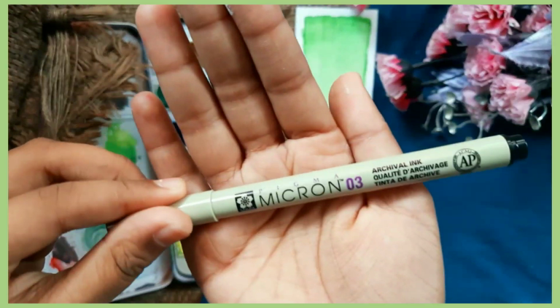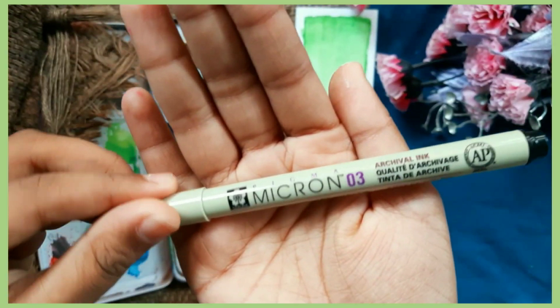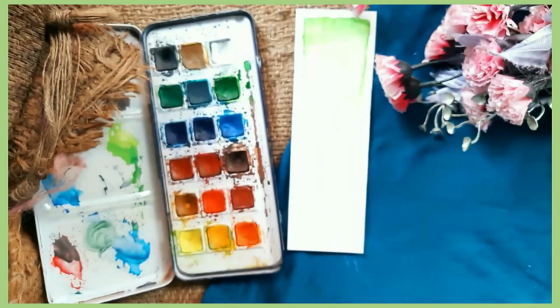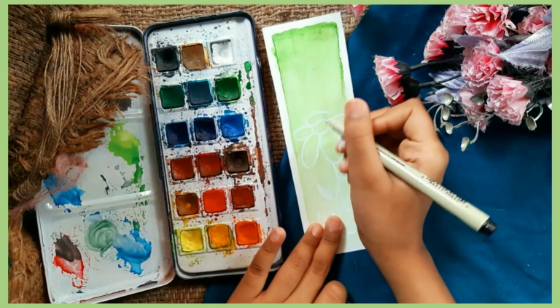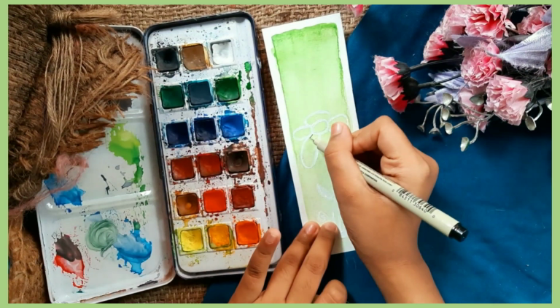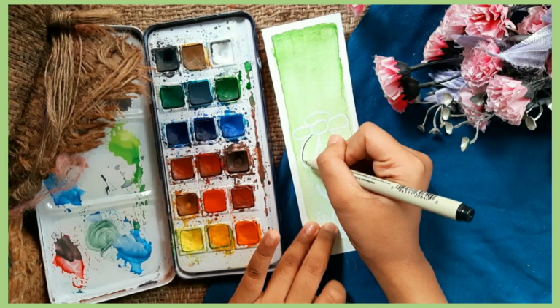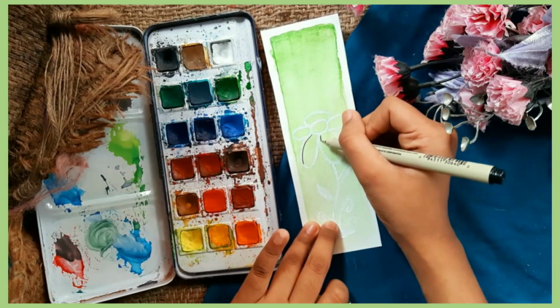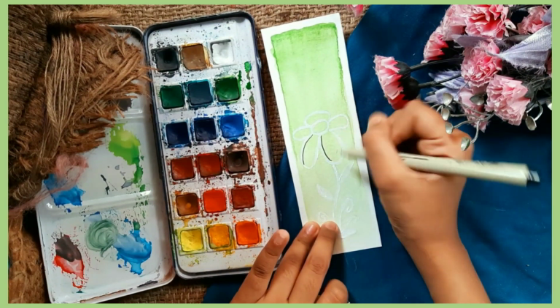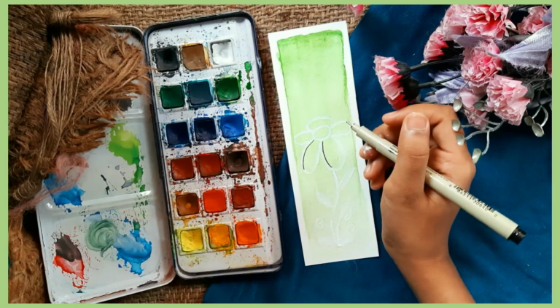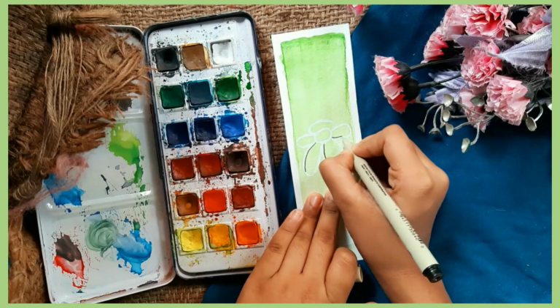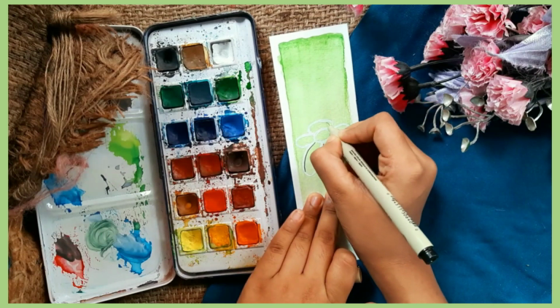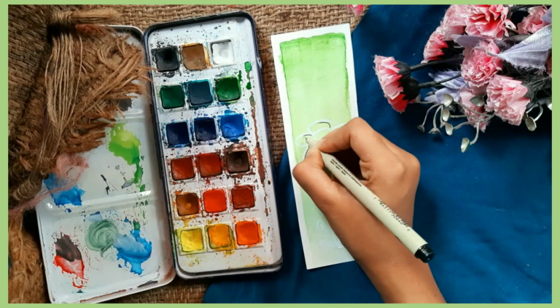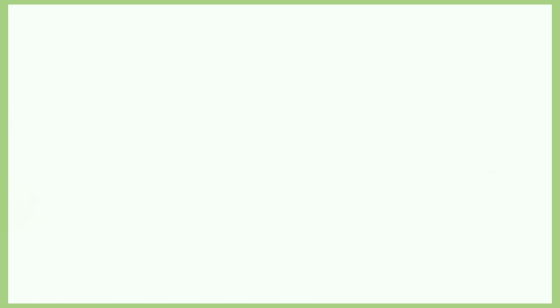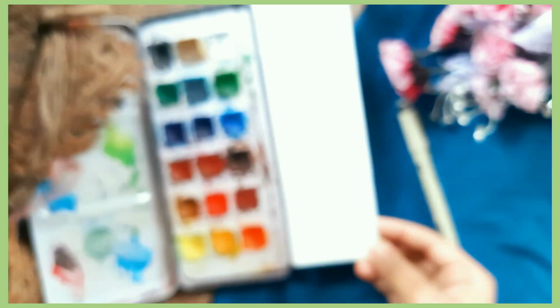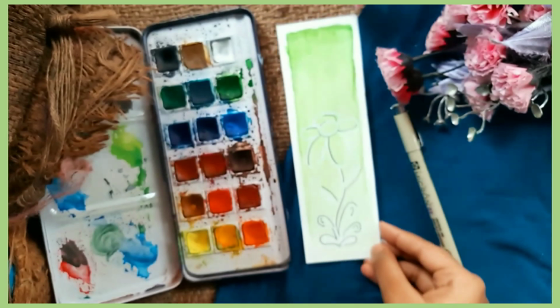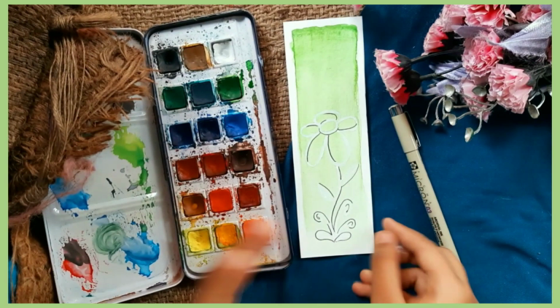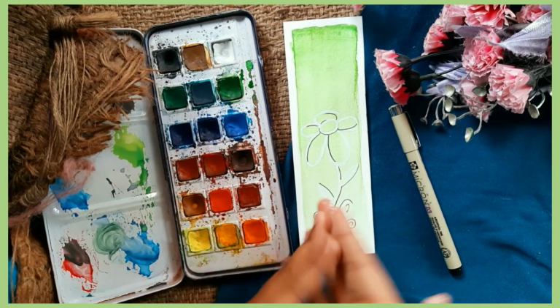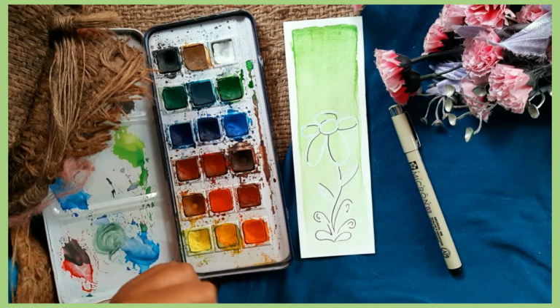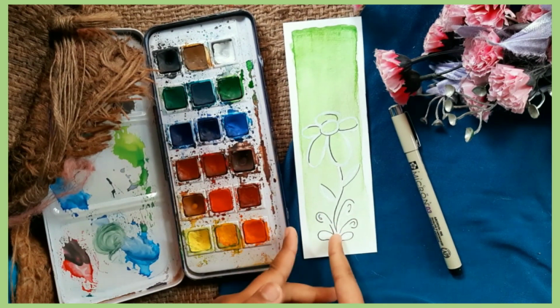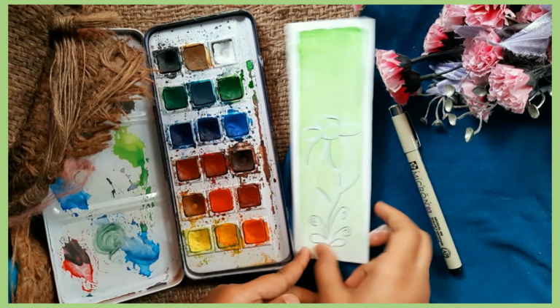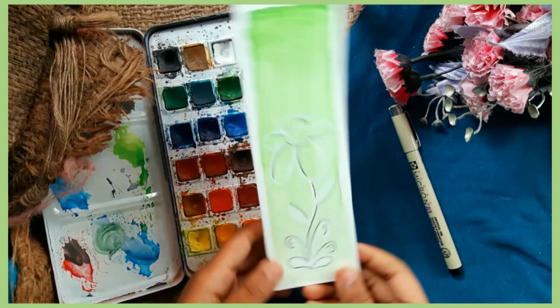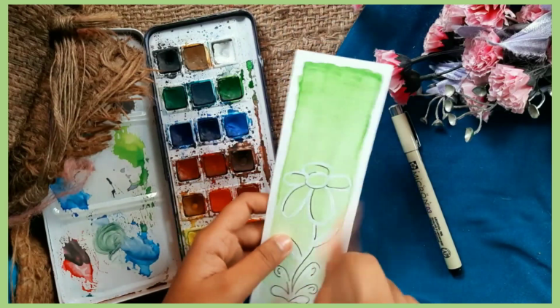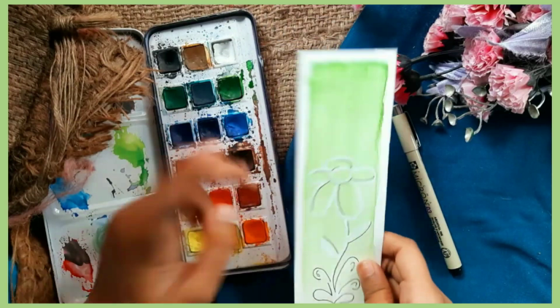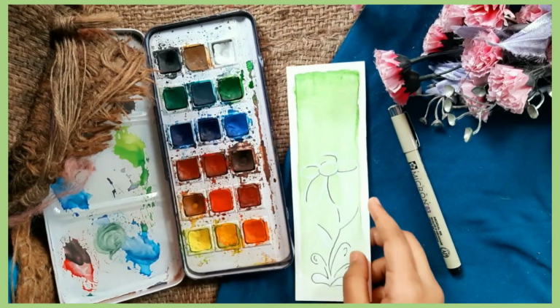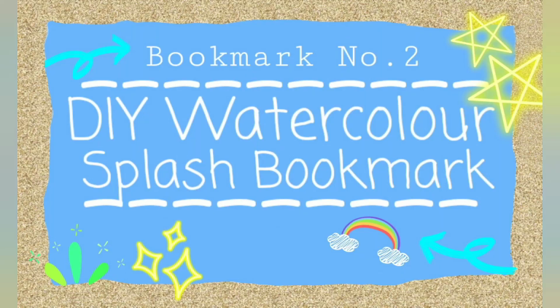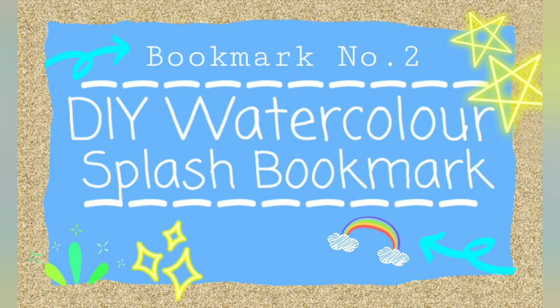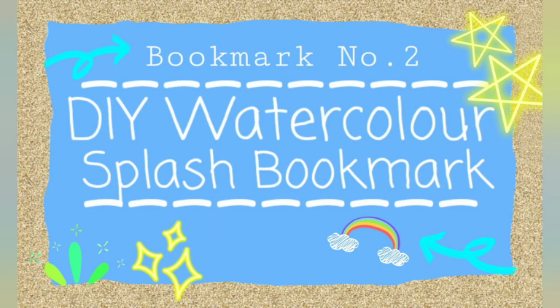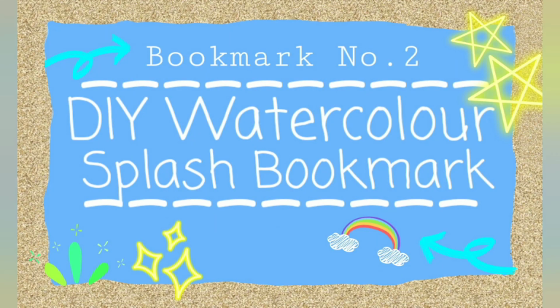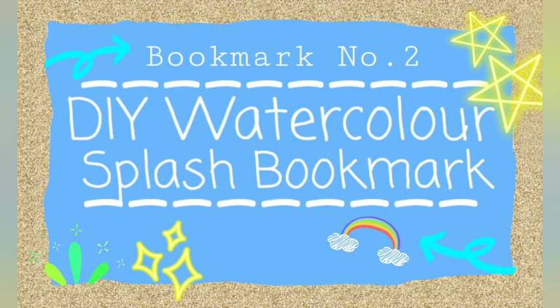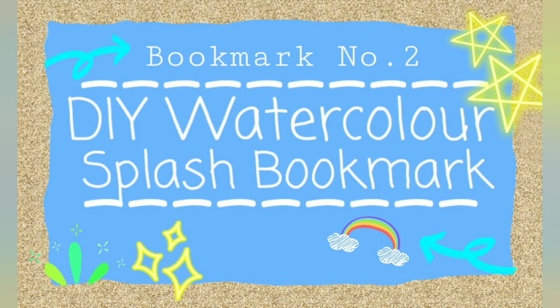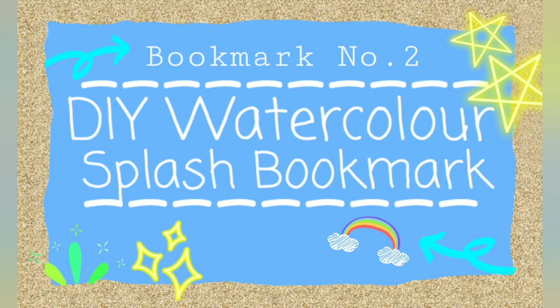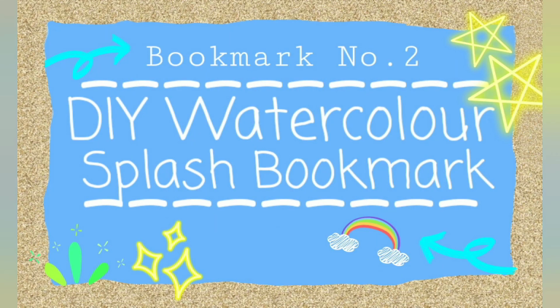I decided to also border it with a black pen to make it look bolder on the bookmark. And in this way we have successfully completed our first bookmark! Let us move on to our second one, which is the watercolor splash bookmark.